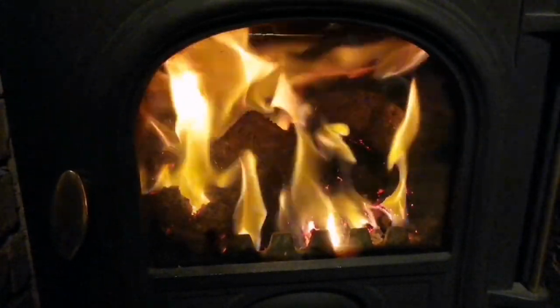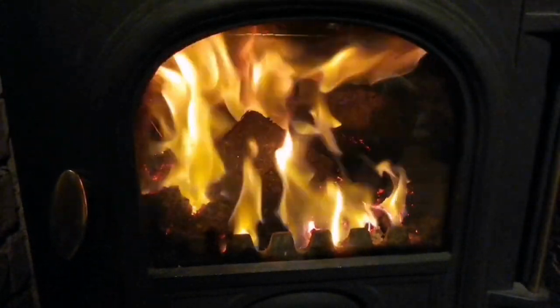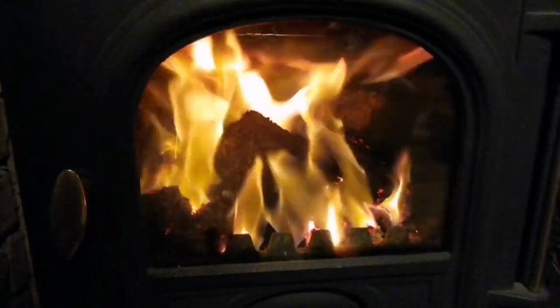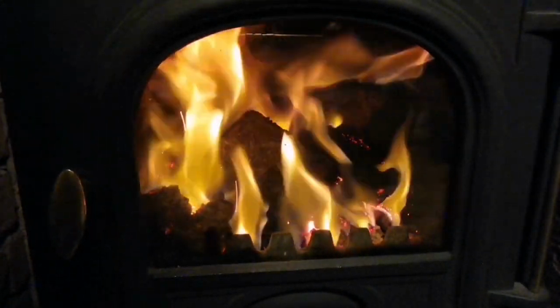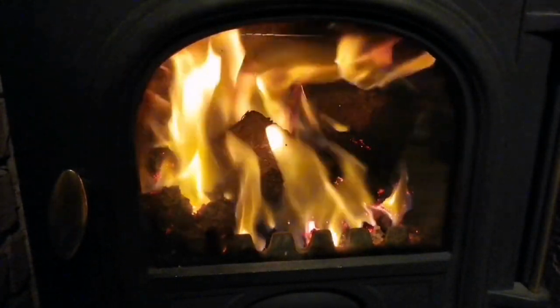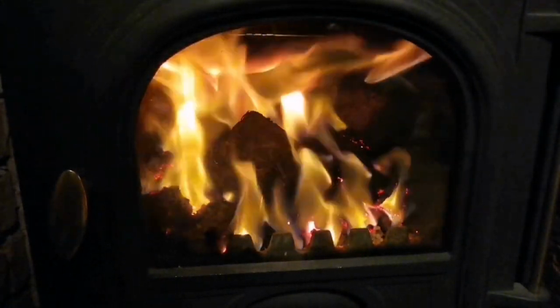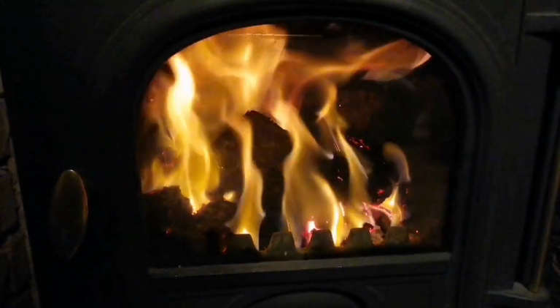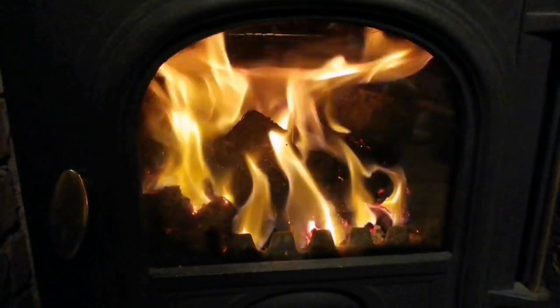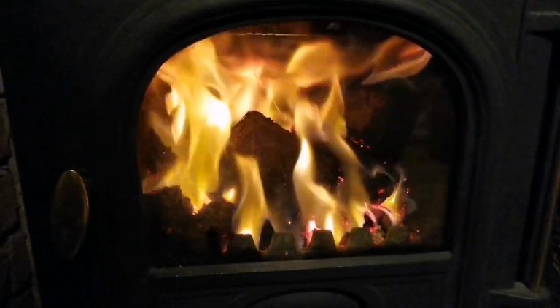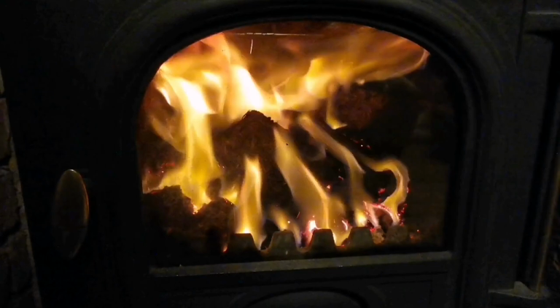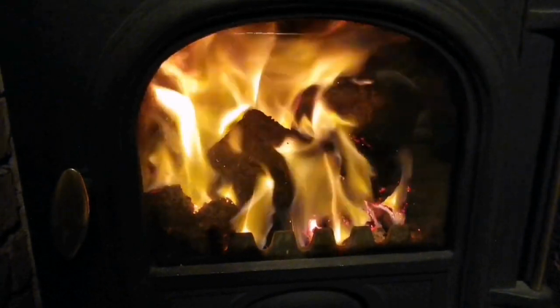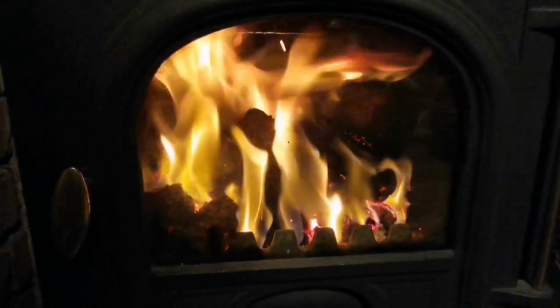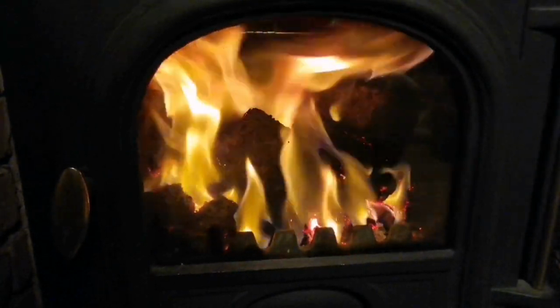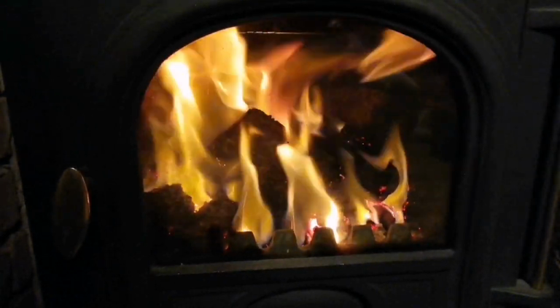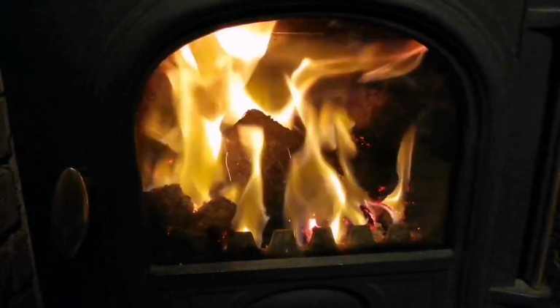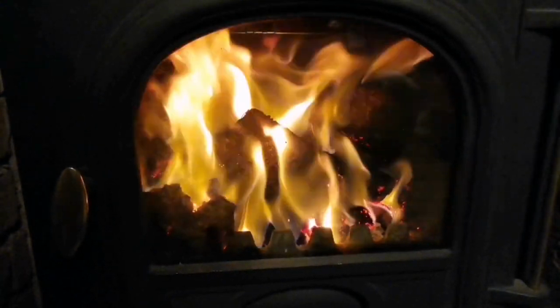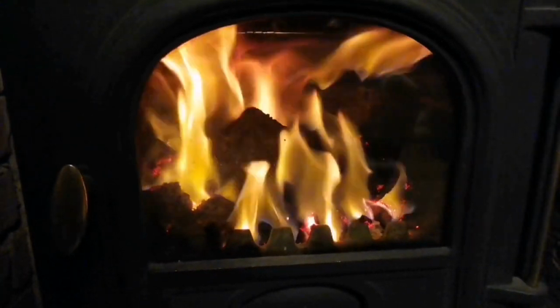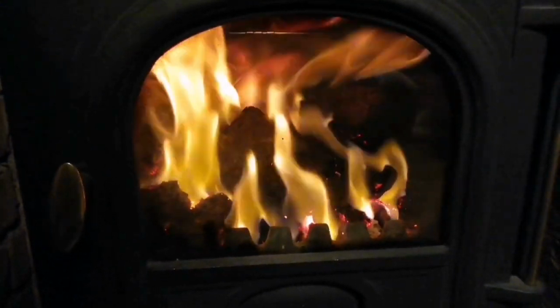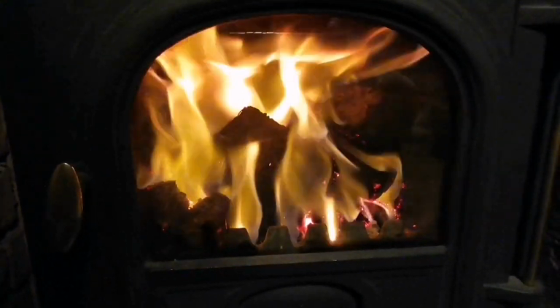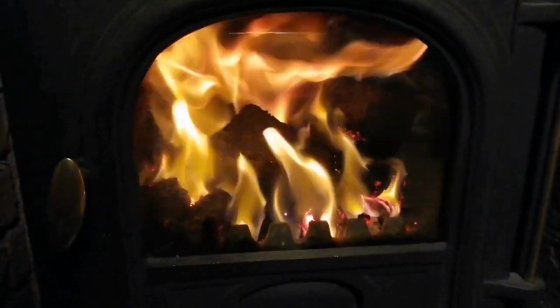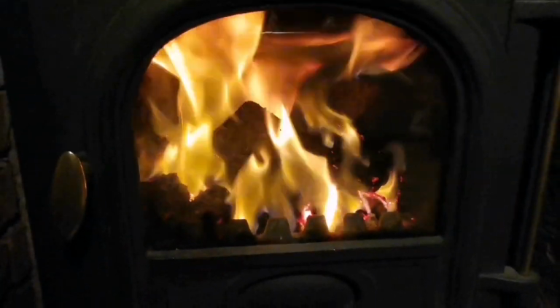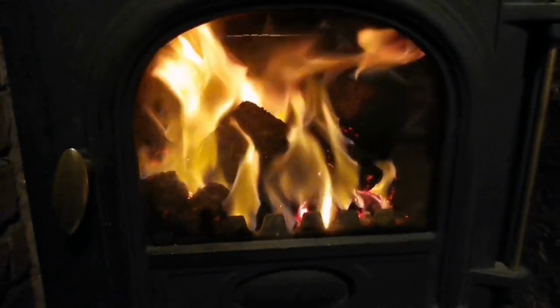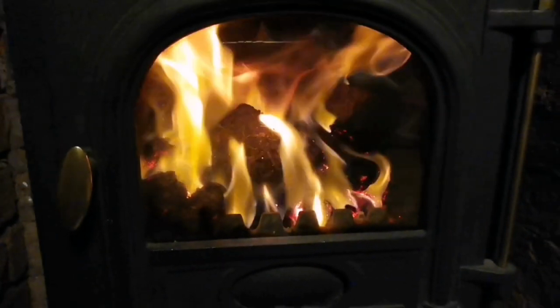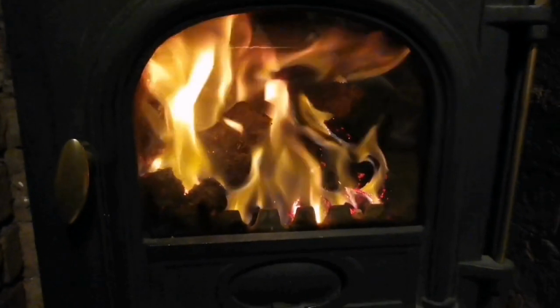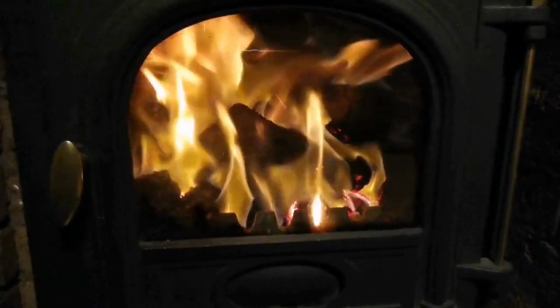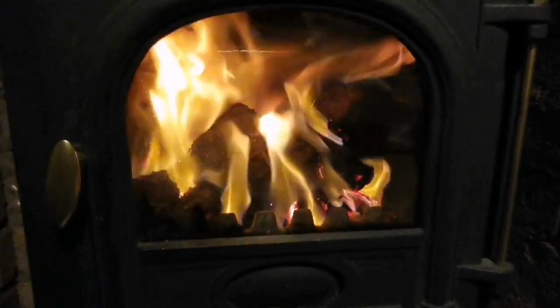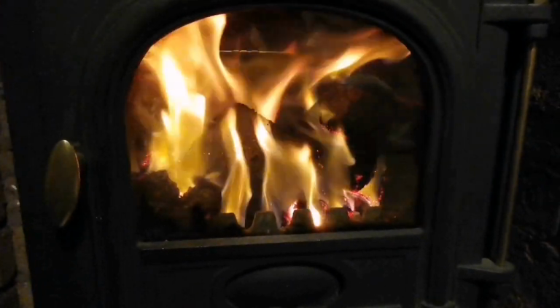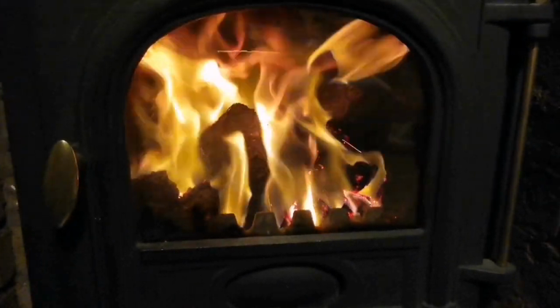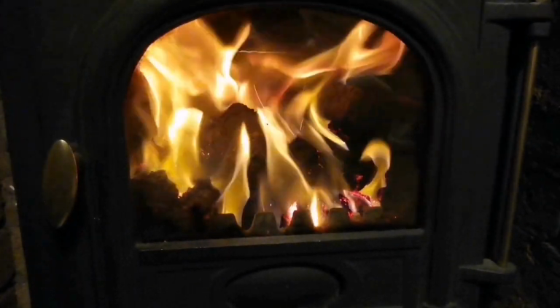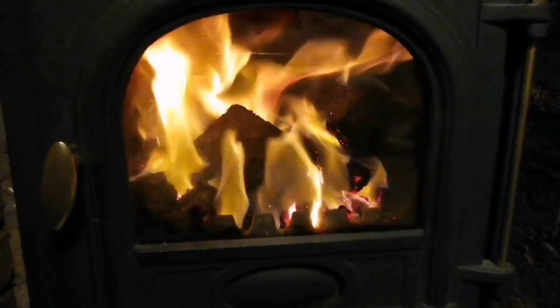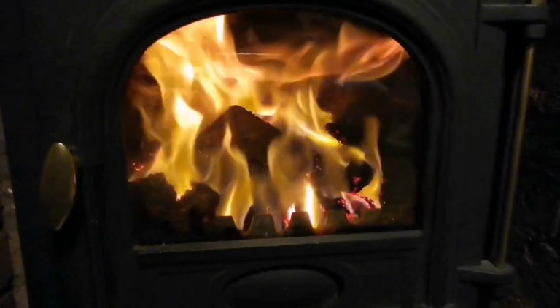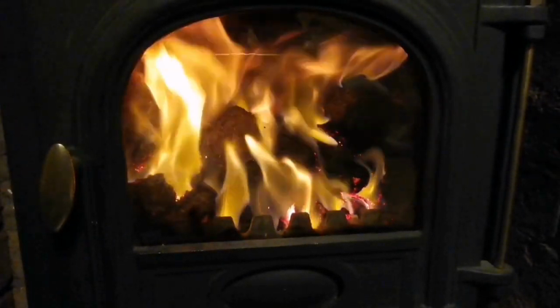If you haven't looked at the comments, now's a good time — we're watching these lovely flames, enjoy it. Read those comments, it's important. Put your comments and tell me what you think about what's going on here and what you think will do better.